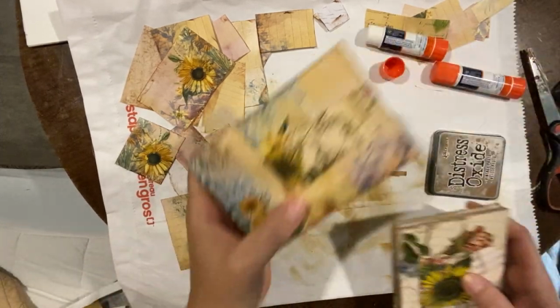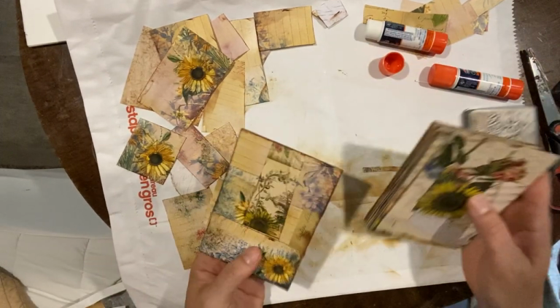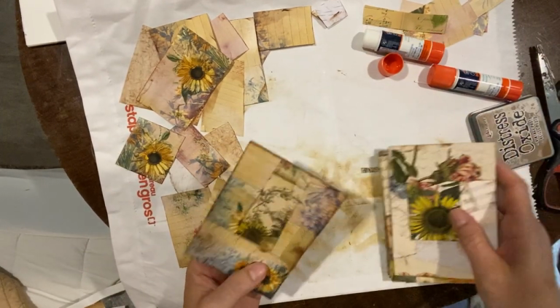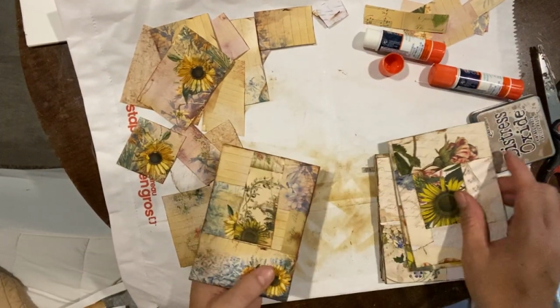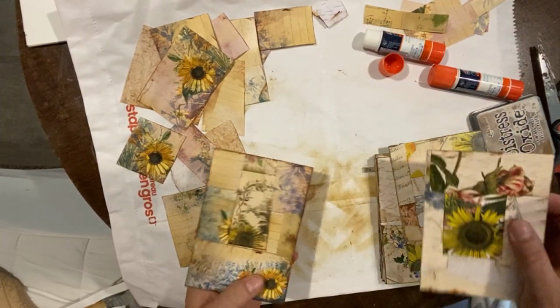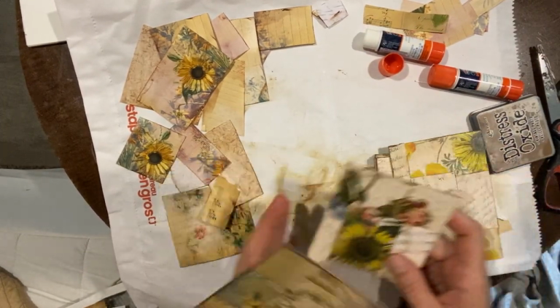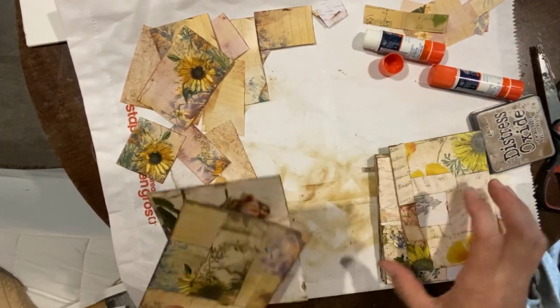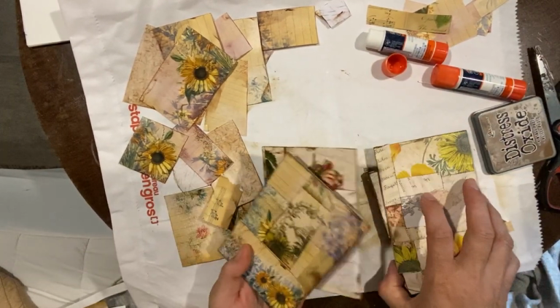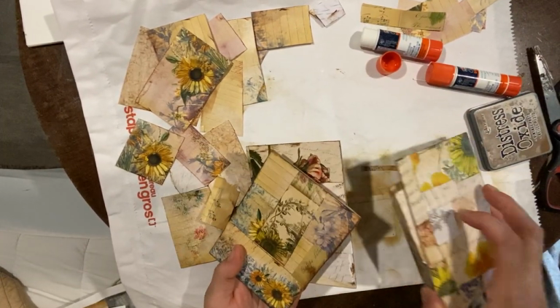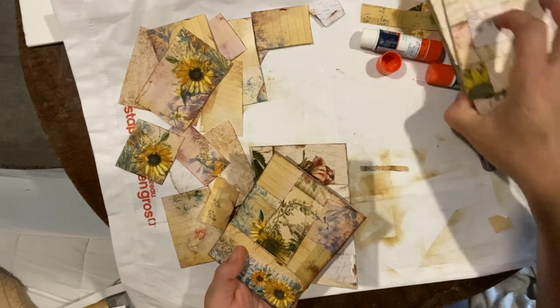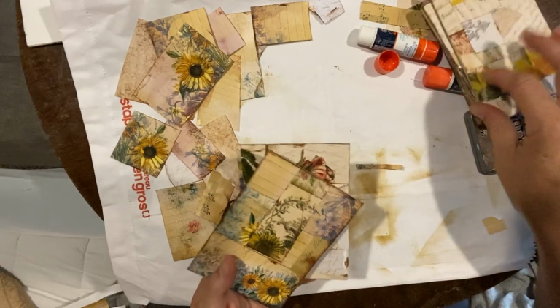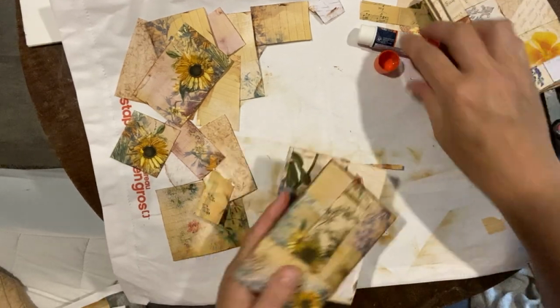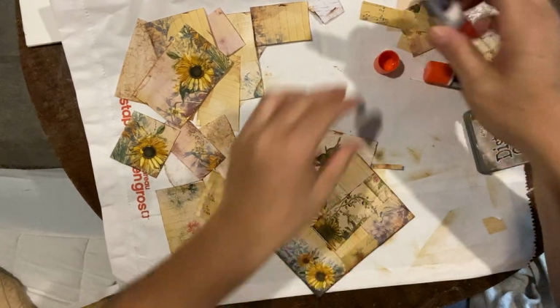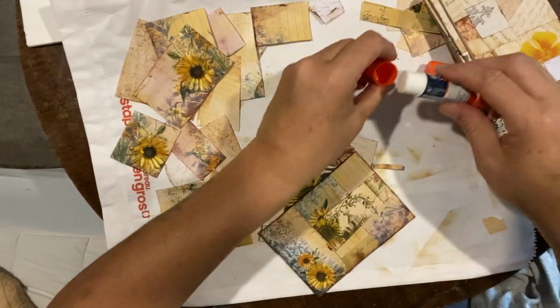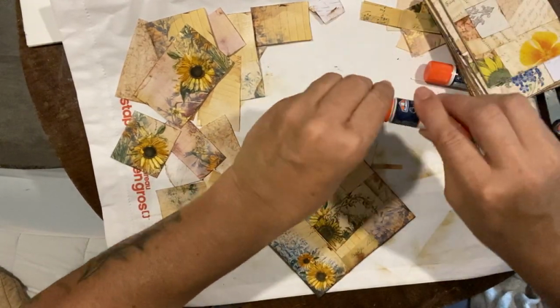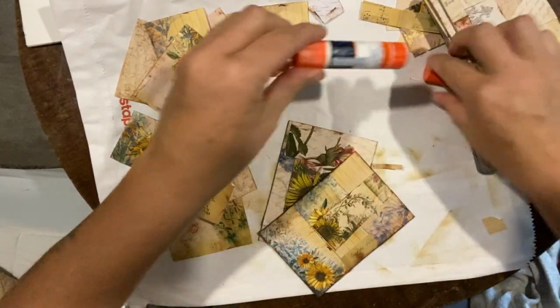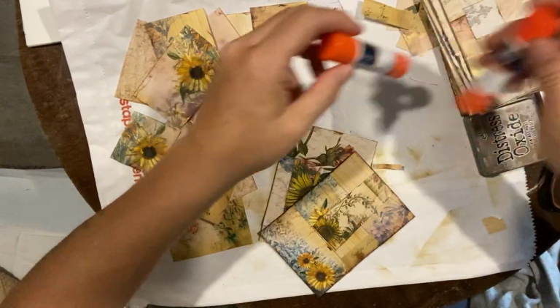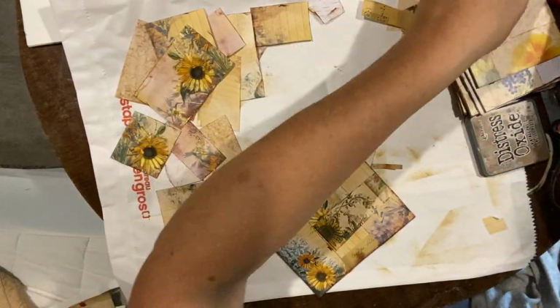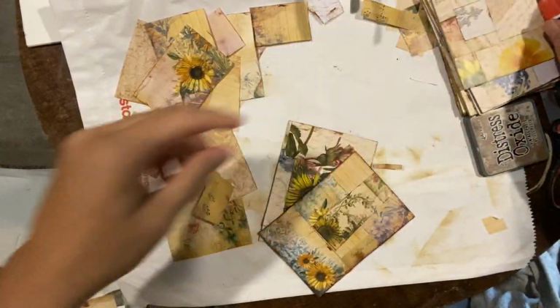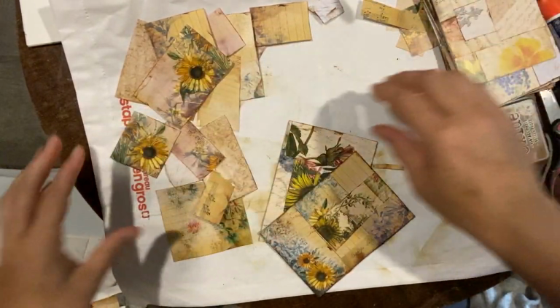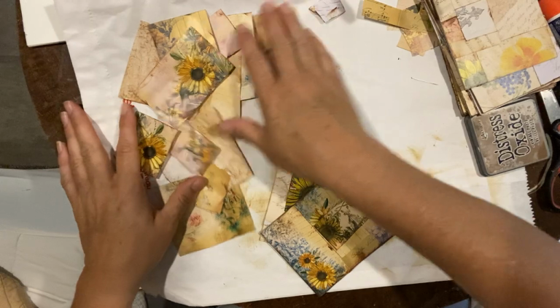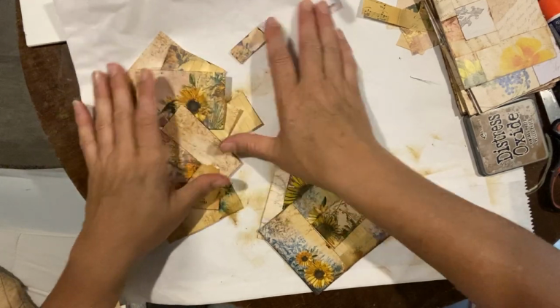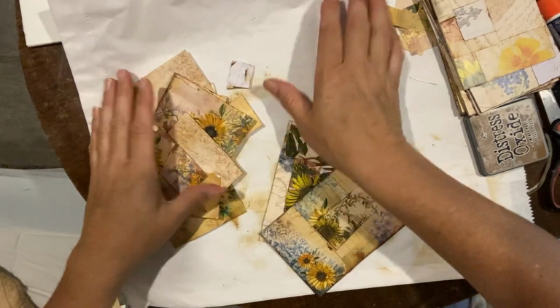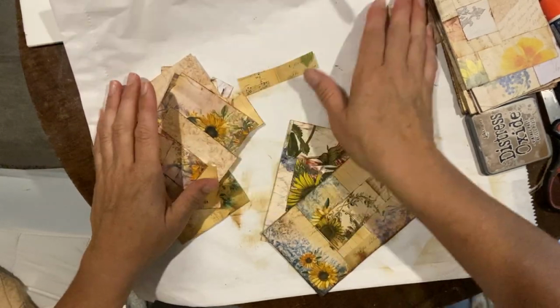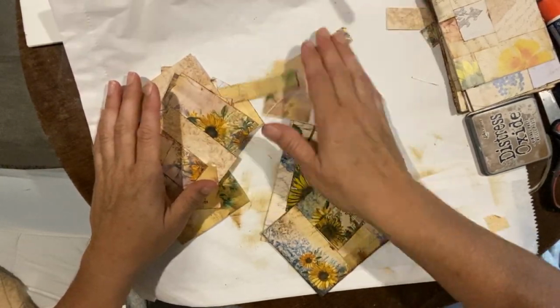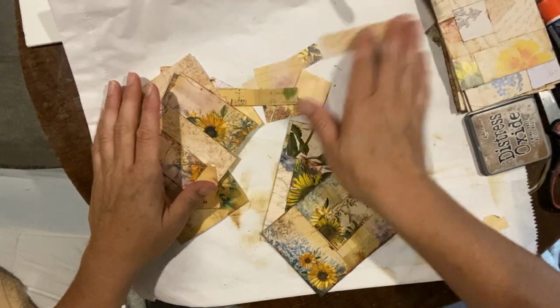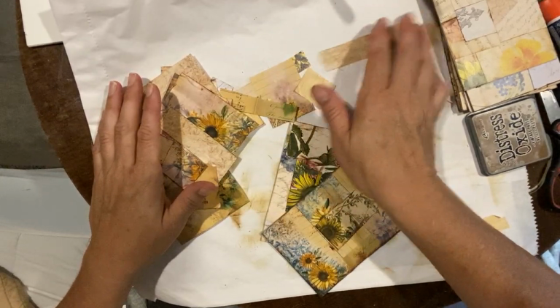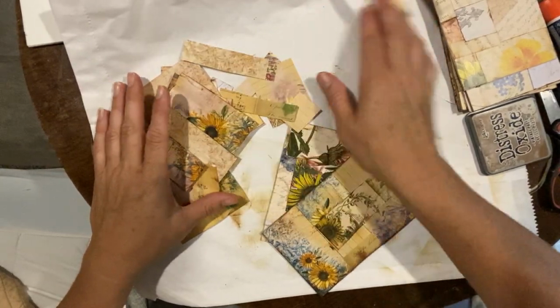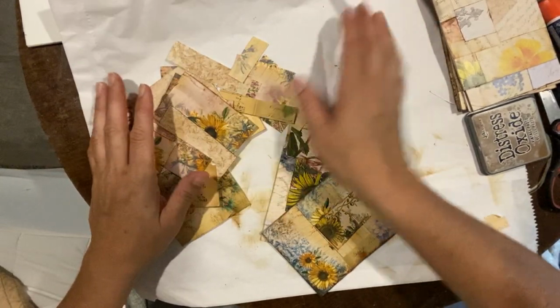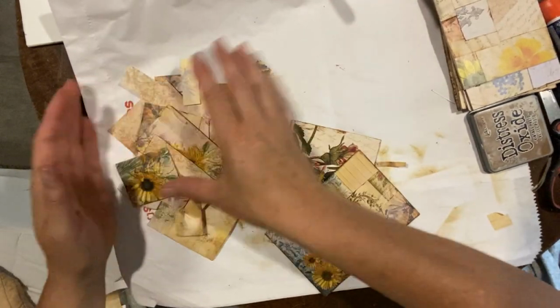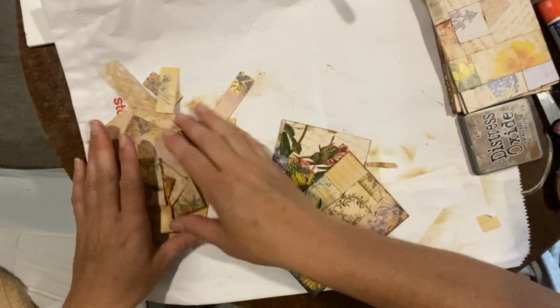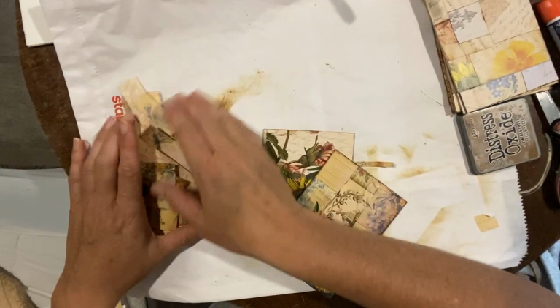What we want to do is create folders. I'll put this glue away and get organized — it's going to get messy.